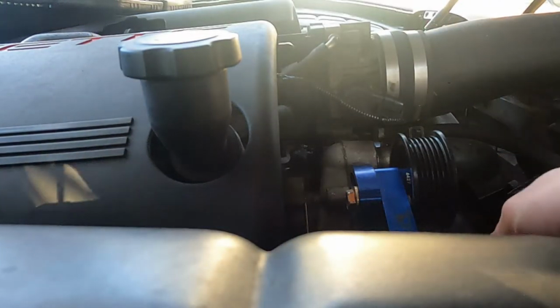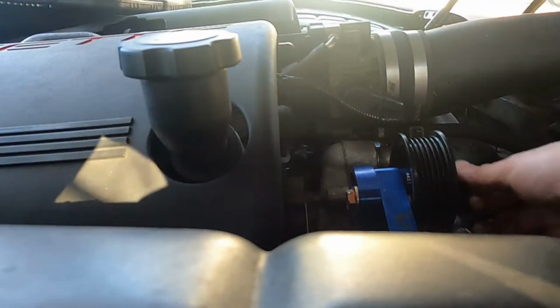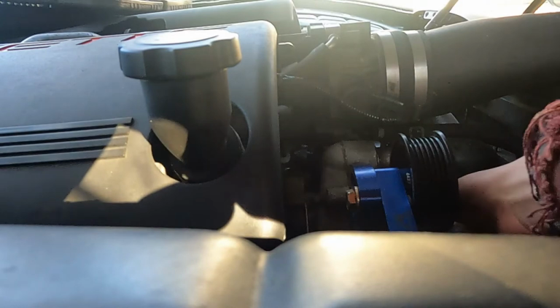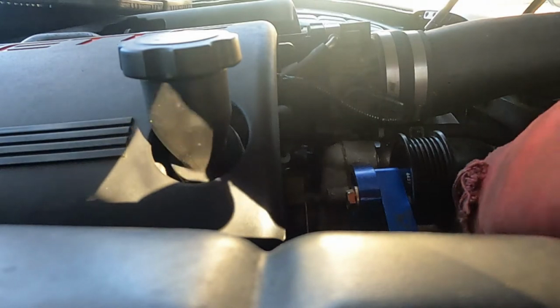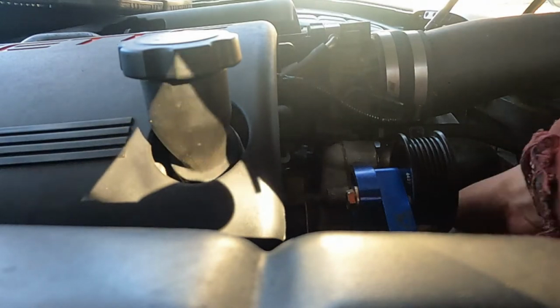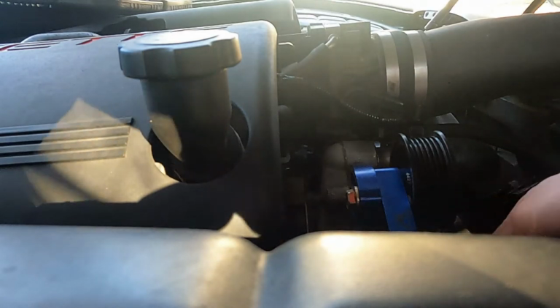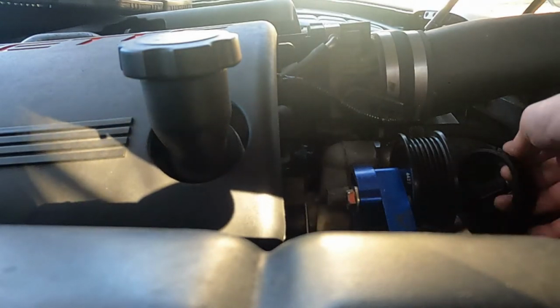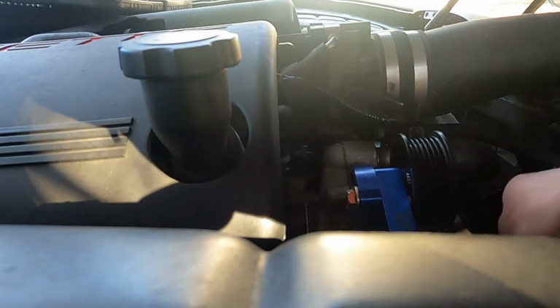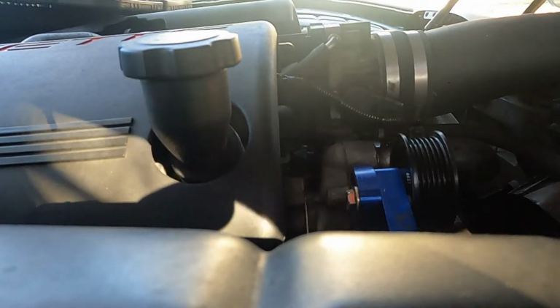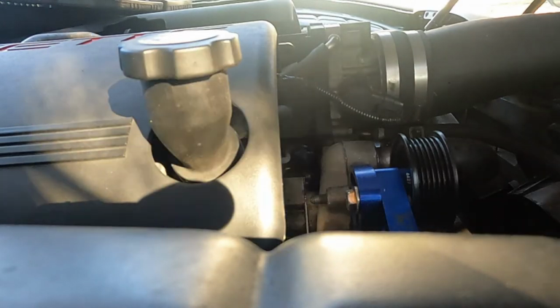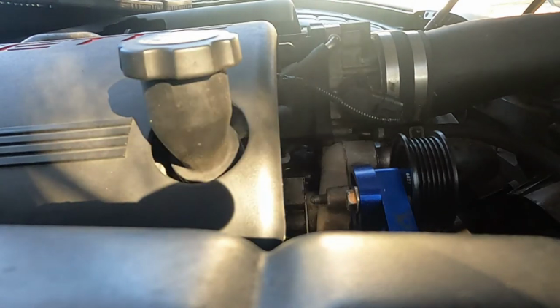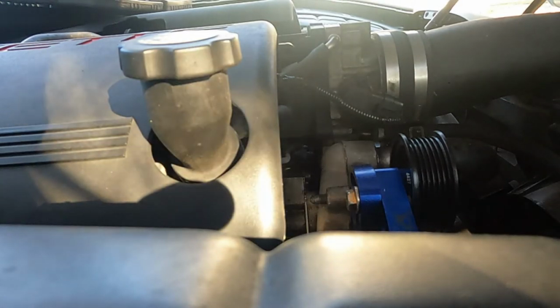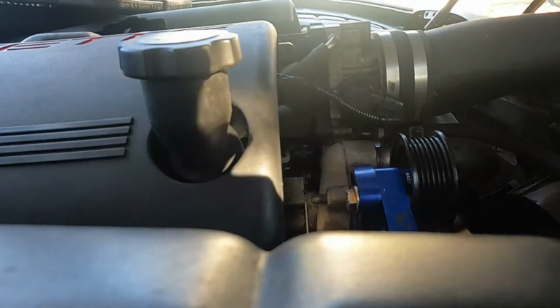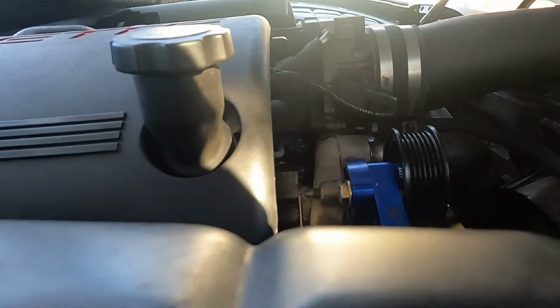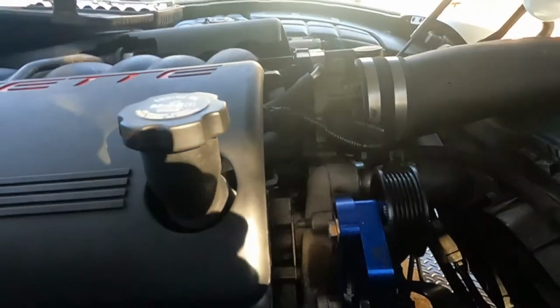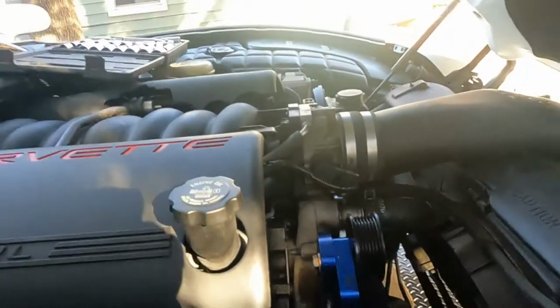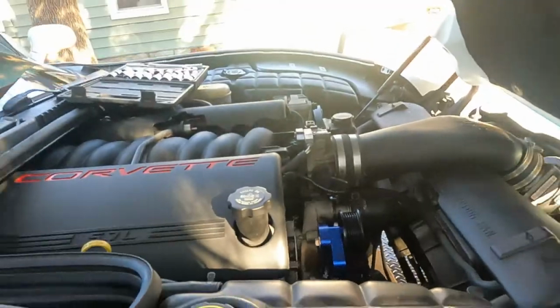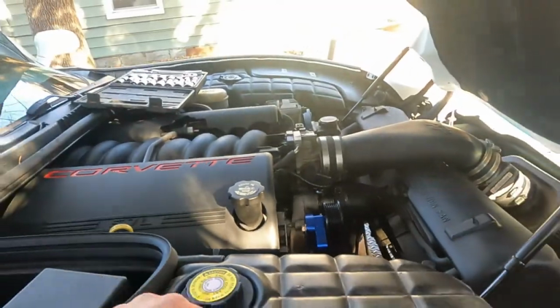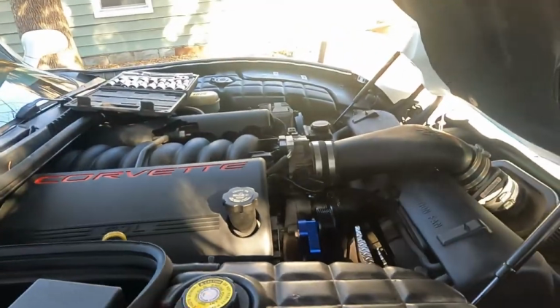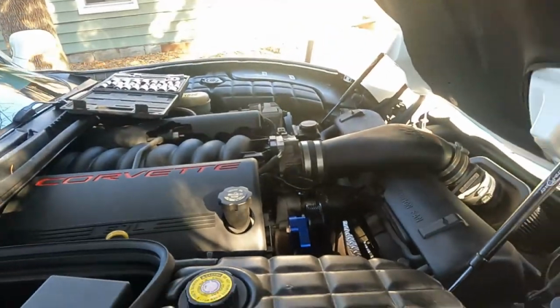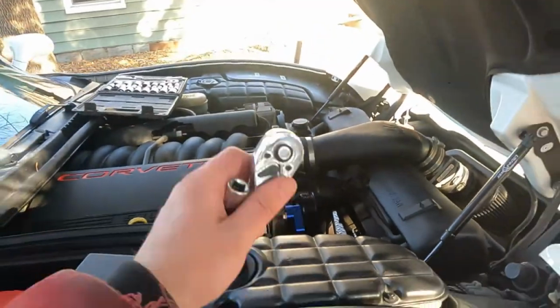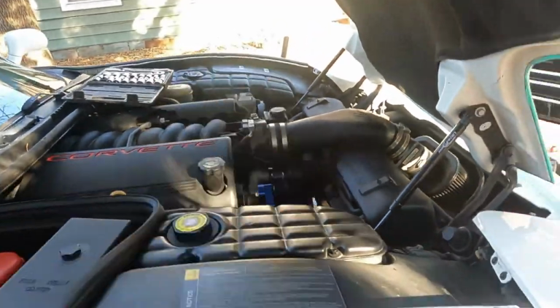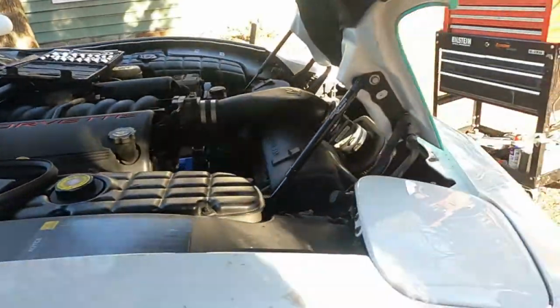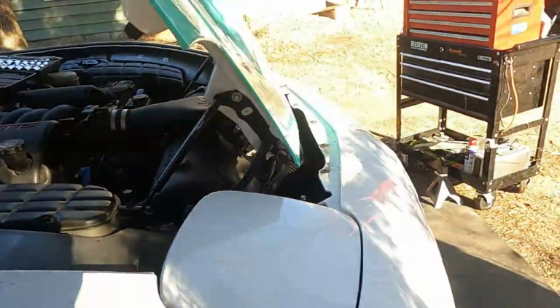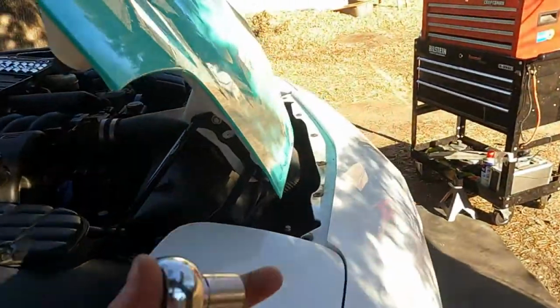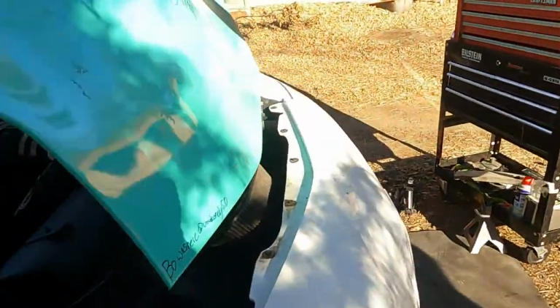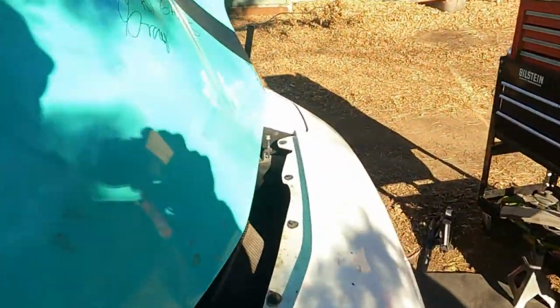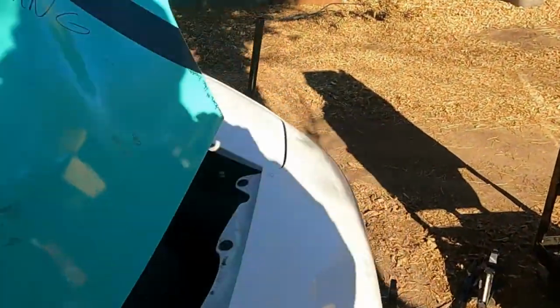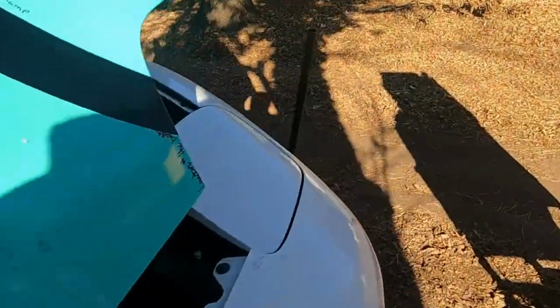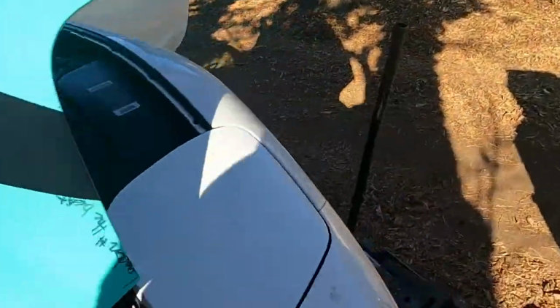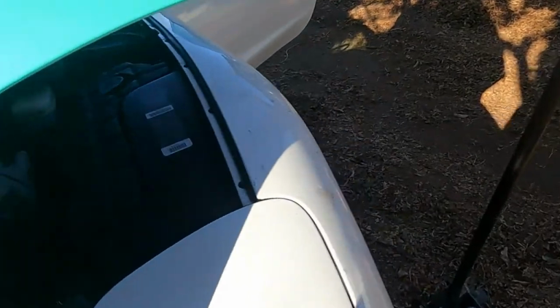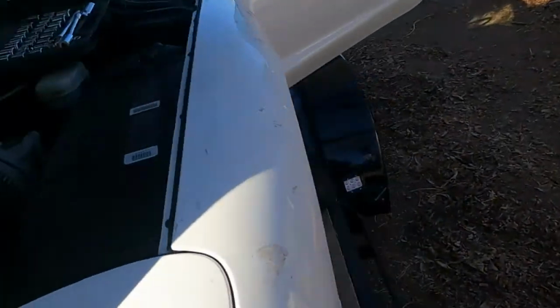And now our belt we should be able to pop off — yeah, just like so. Belt is out of the way. We are actually going to take that all the way off because we are doing more than just an alternator, but this is going to be one of many steps in the process.